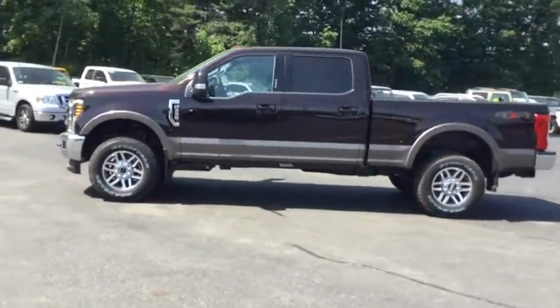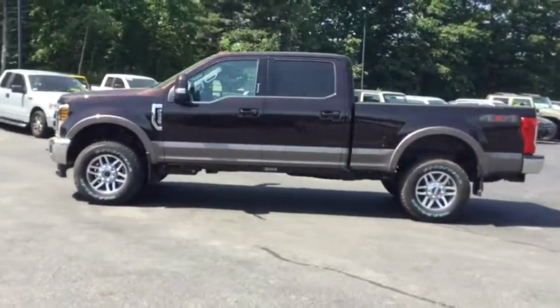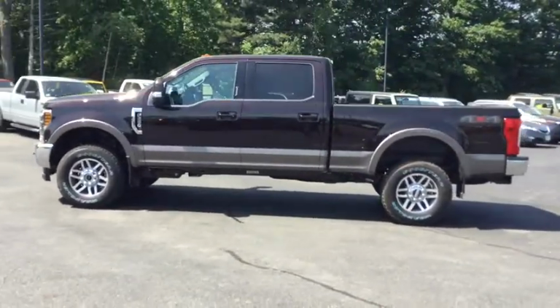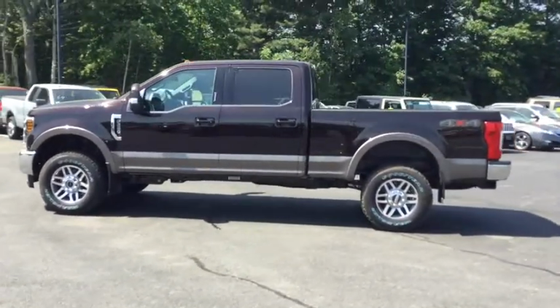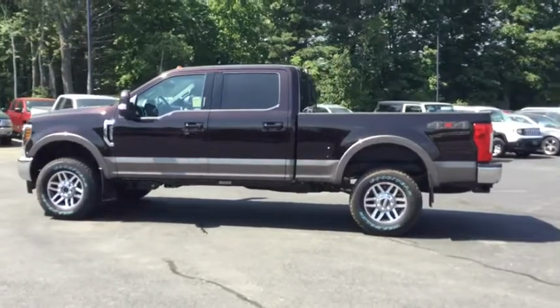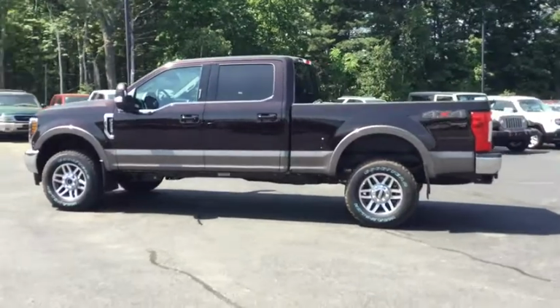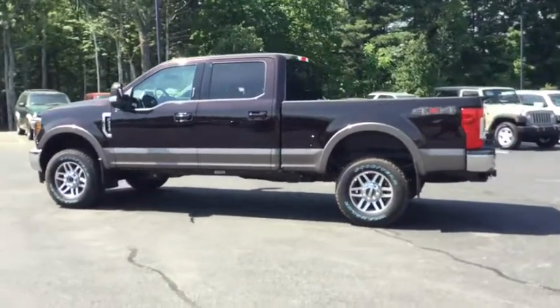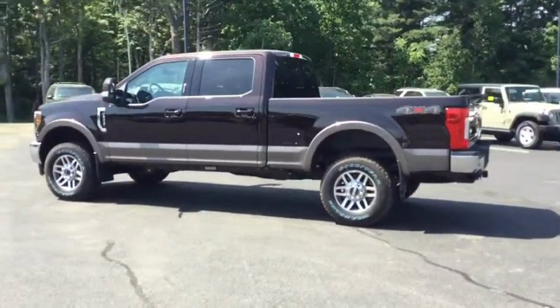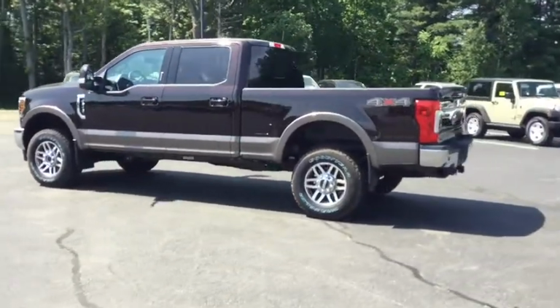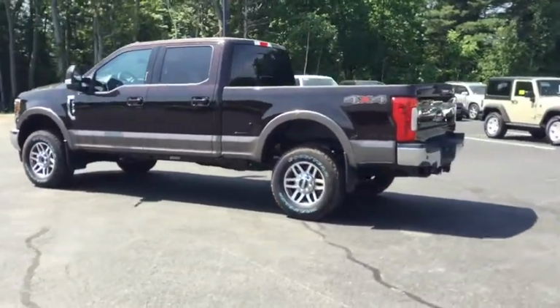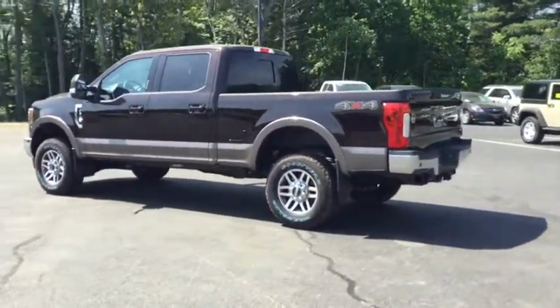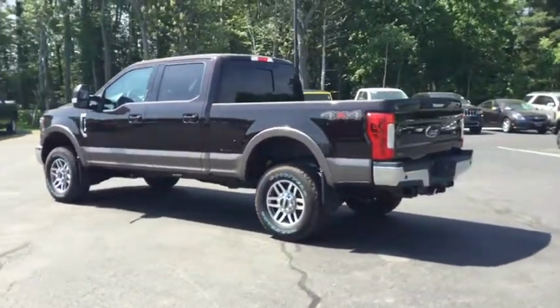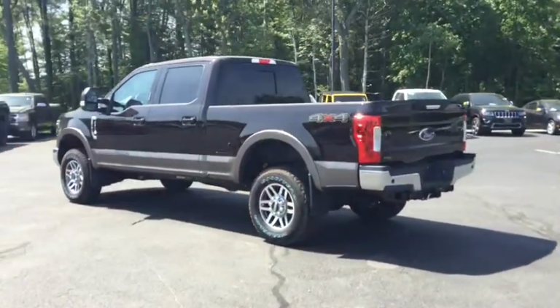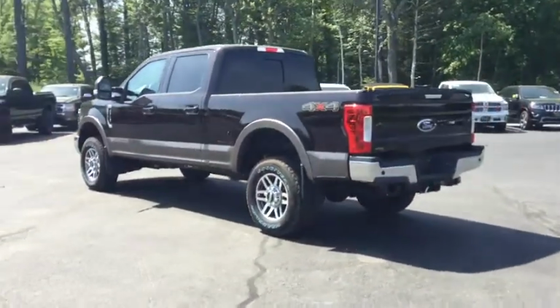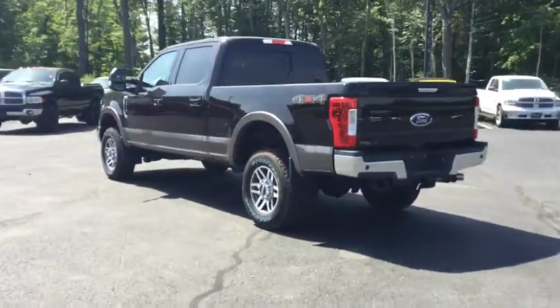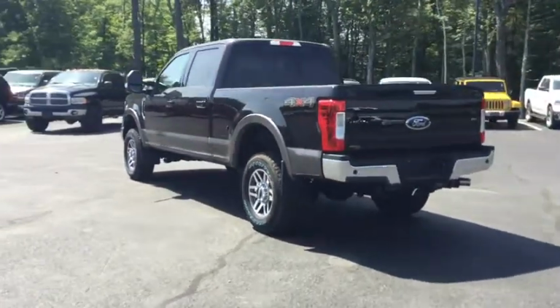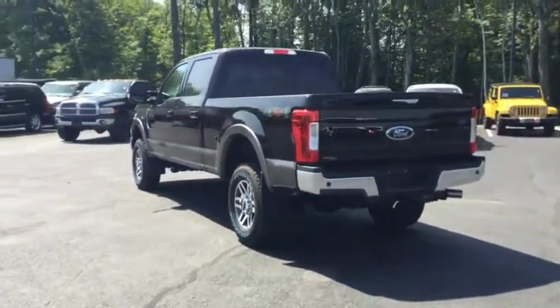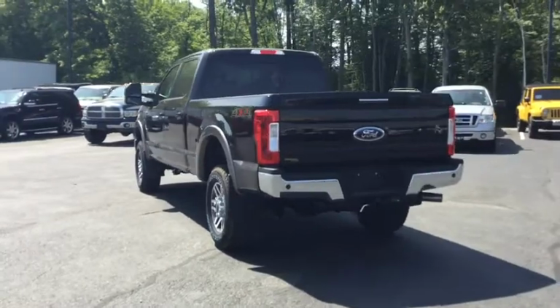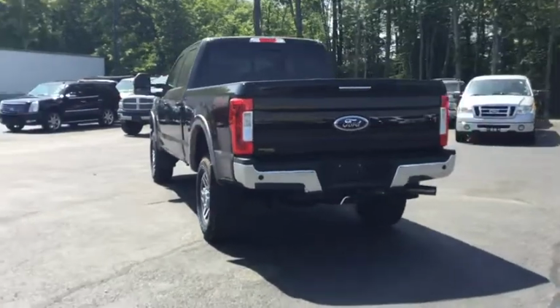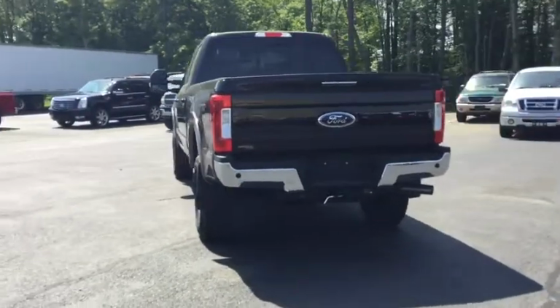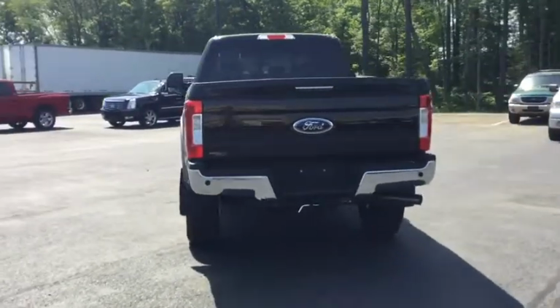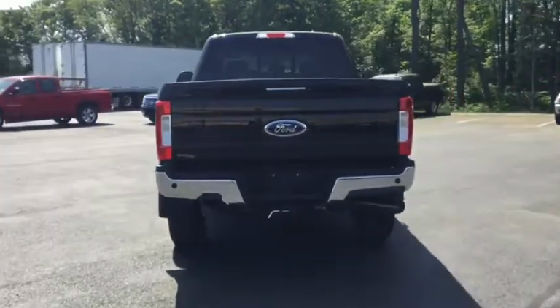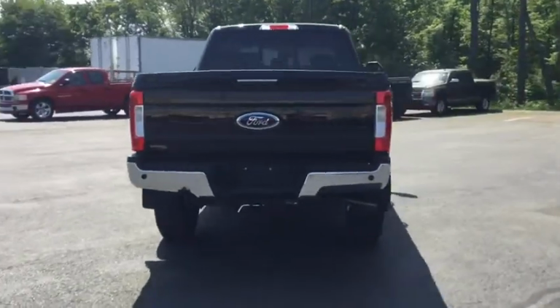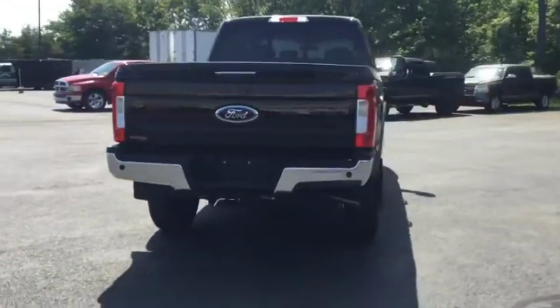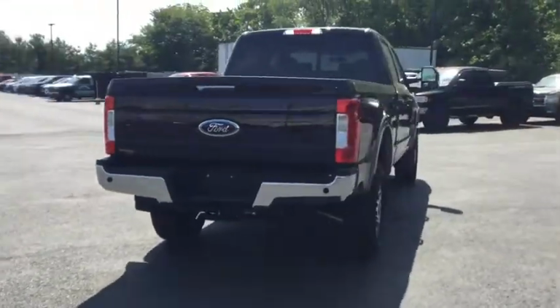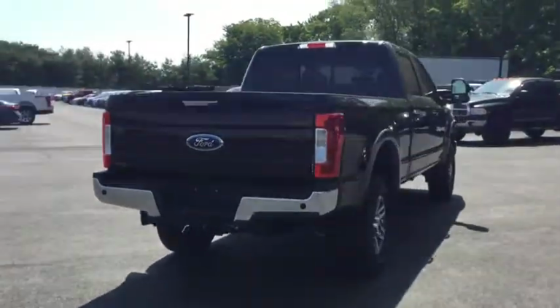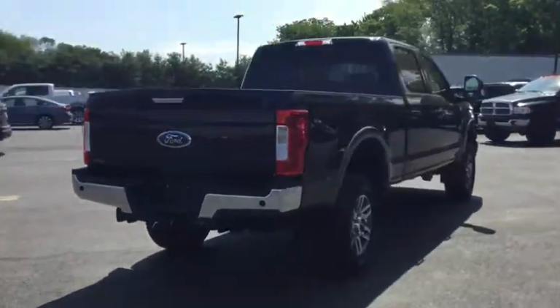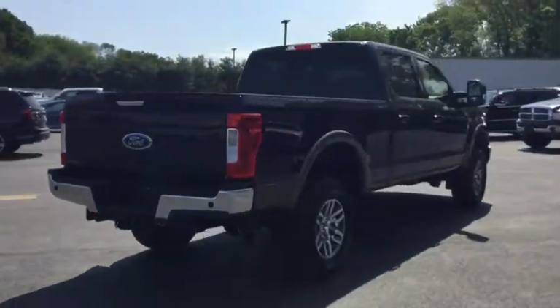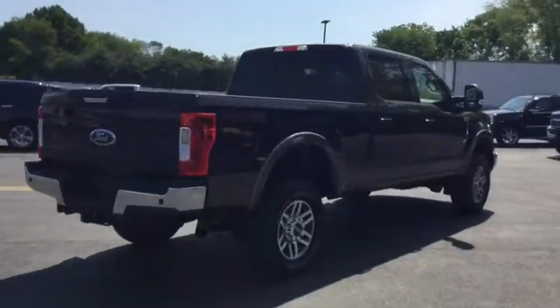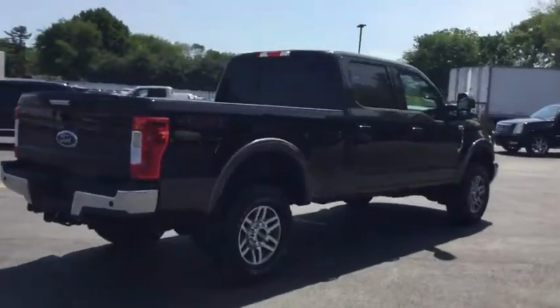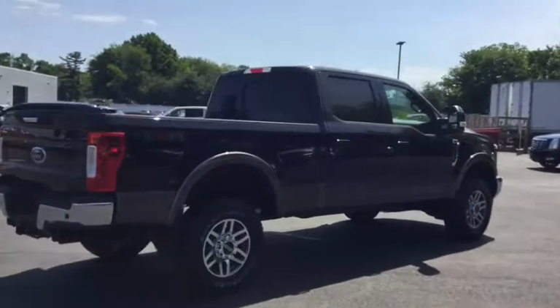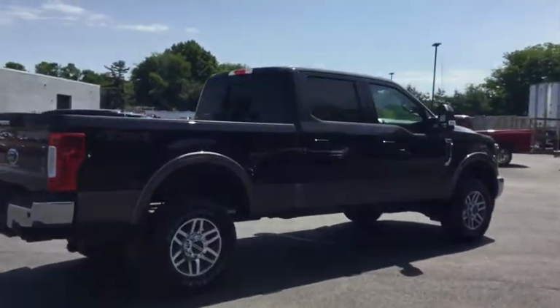Ford F-250 Super Duty. Here are some of this vehicle's great options: traction control, remote engine start, keyless entry, tow hitch, anti-lock braking system, steering wheel audio controls.